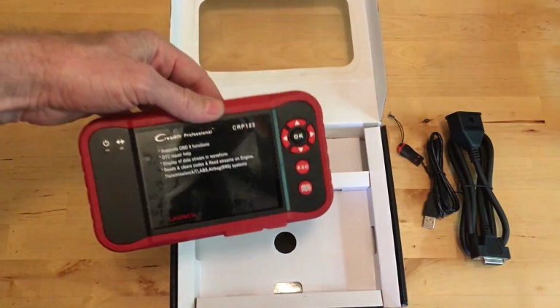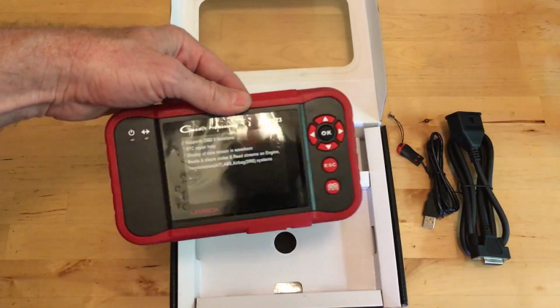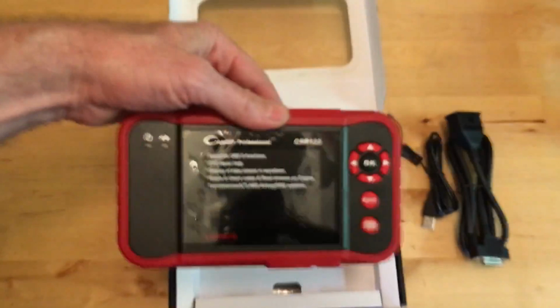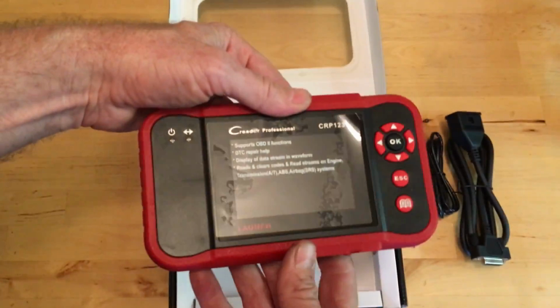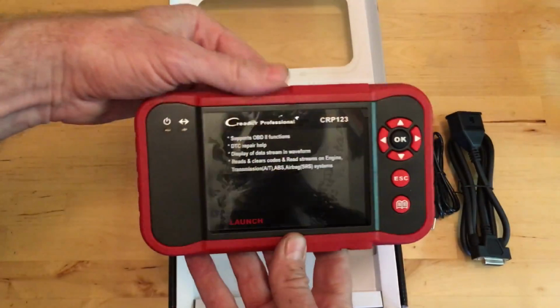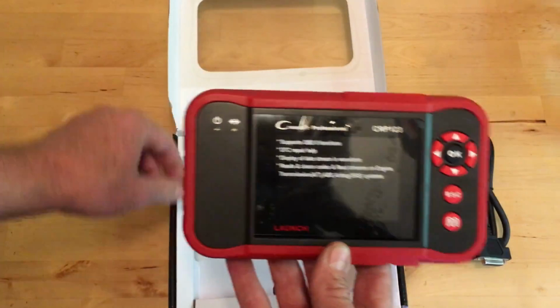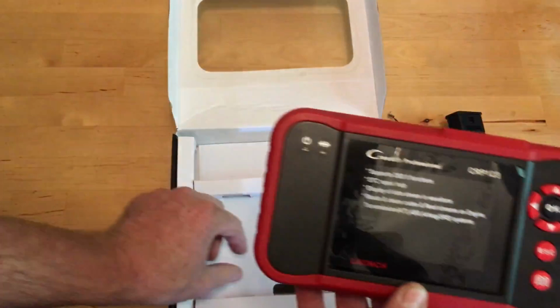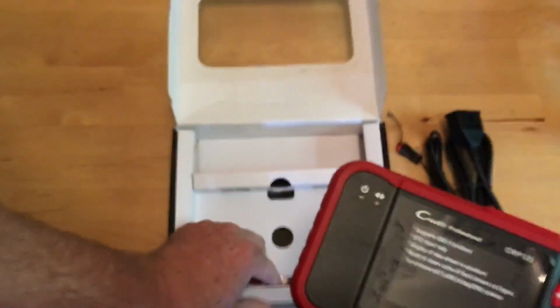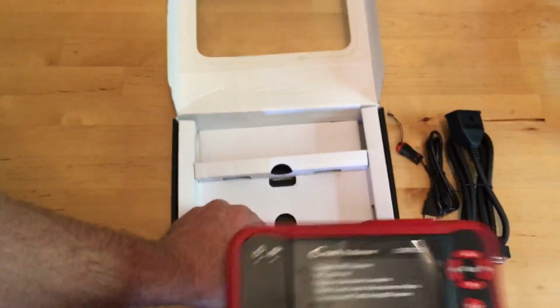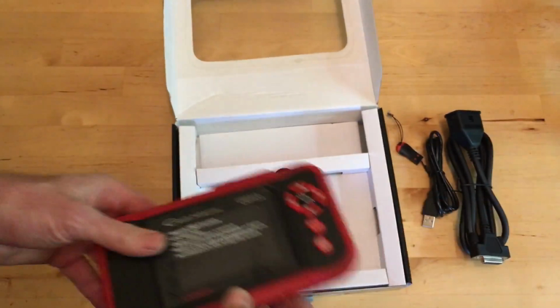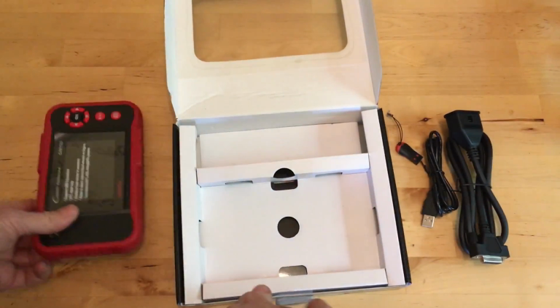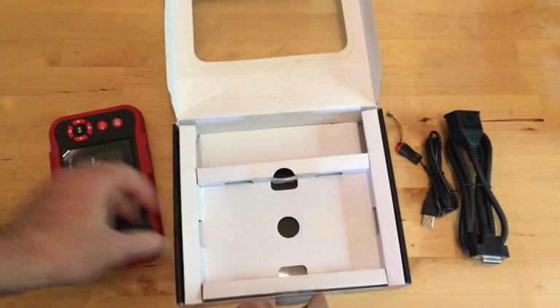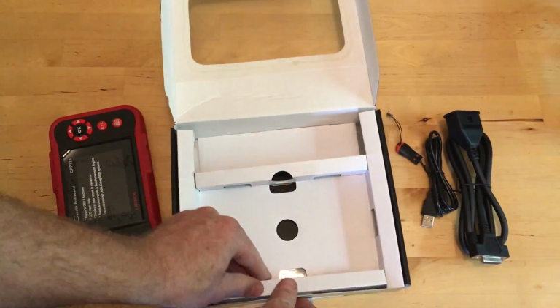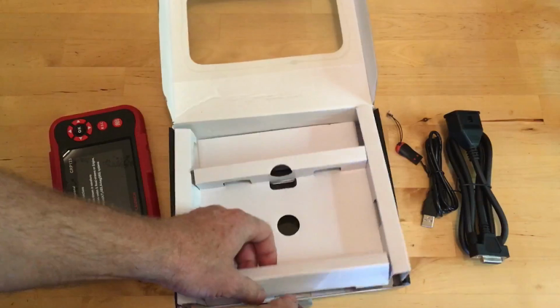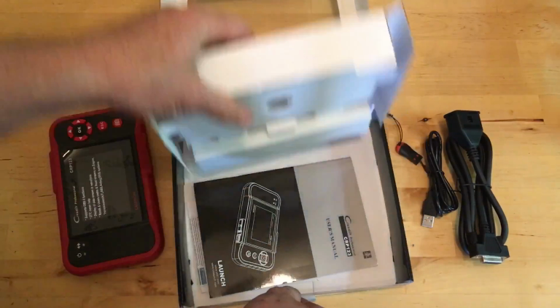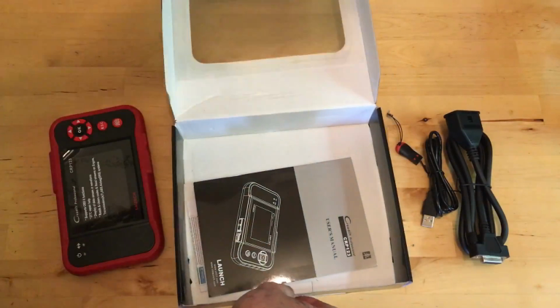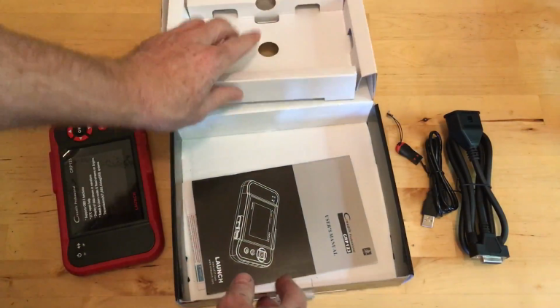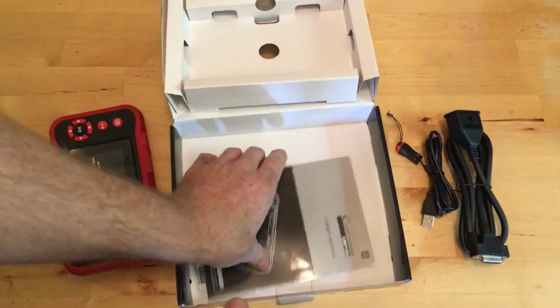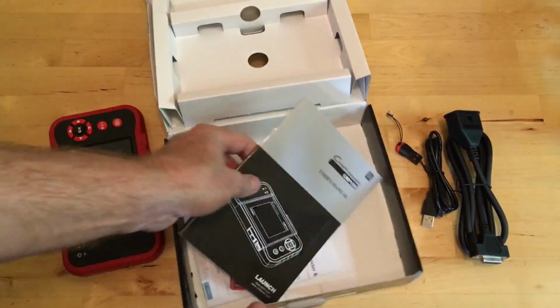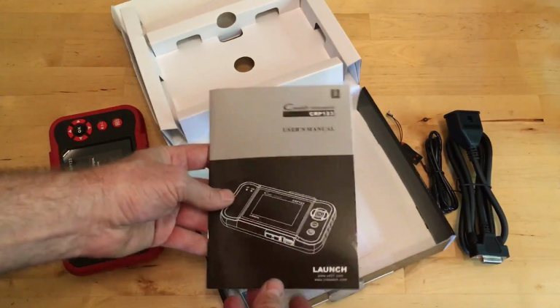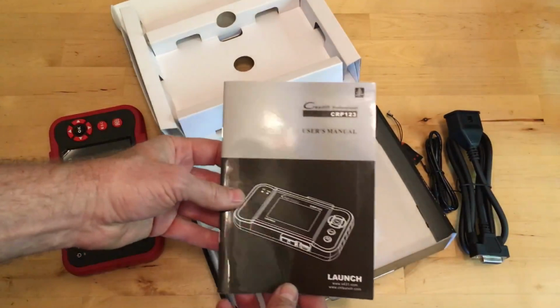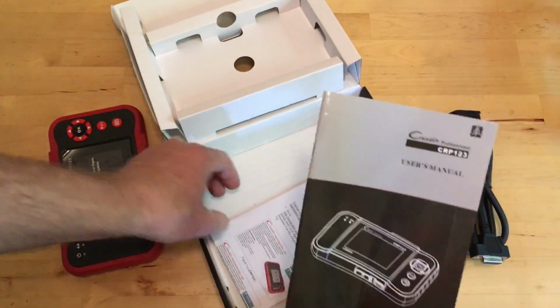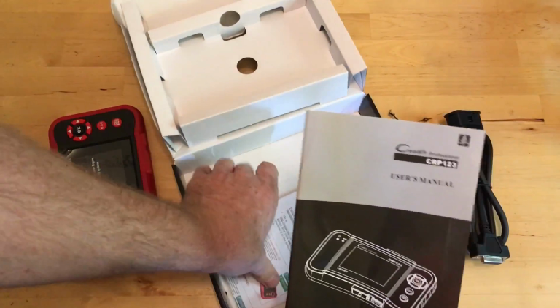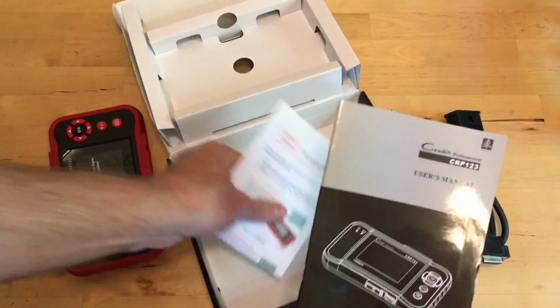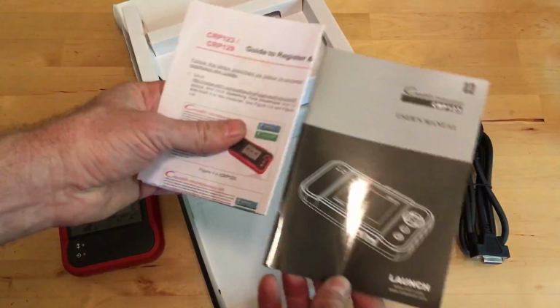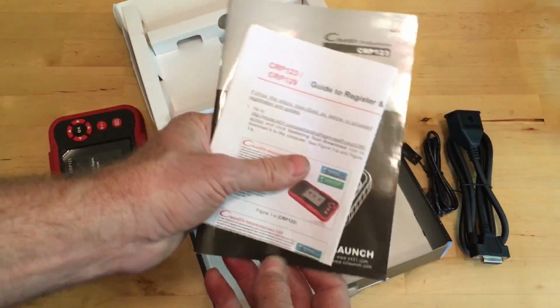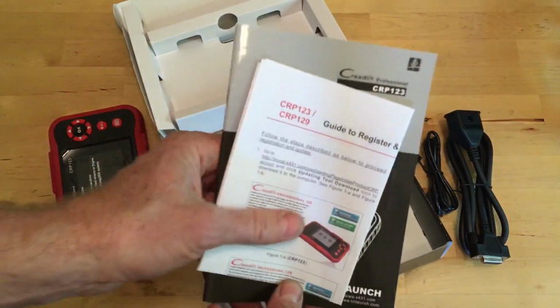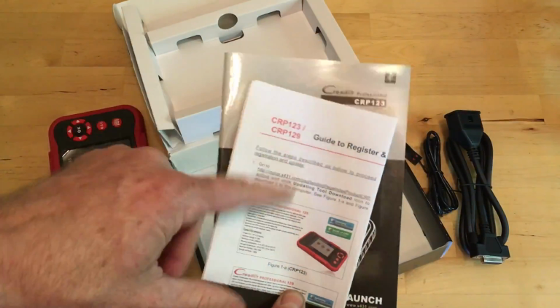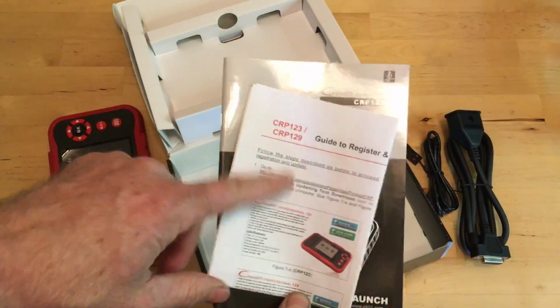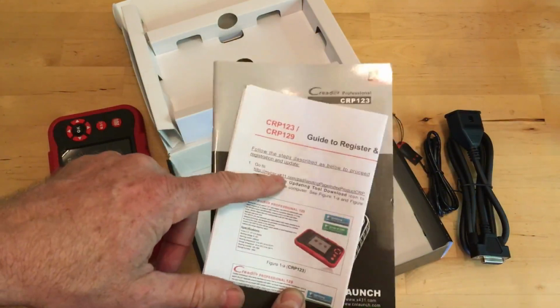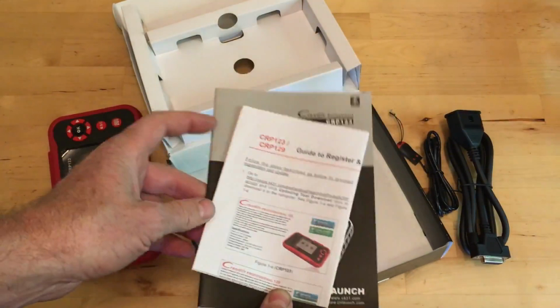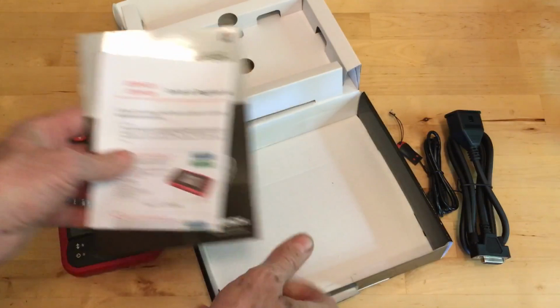Now if you buy one of these and you can't figure out how to get it working, remember that in the box under here is all you need to know. So there is a manual, and there's also a guide to how to update it.